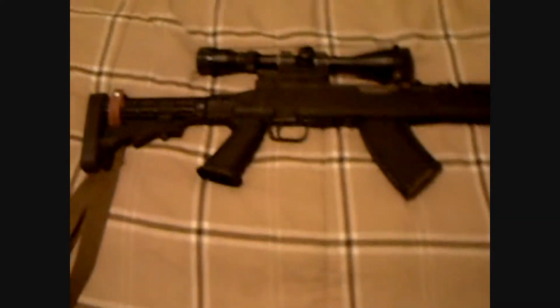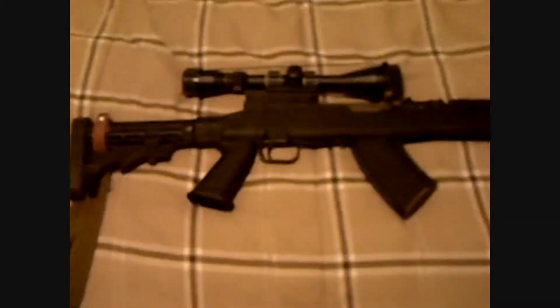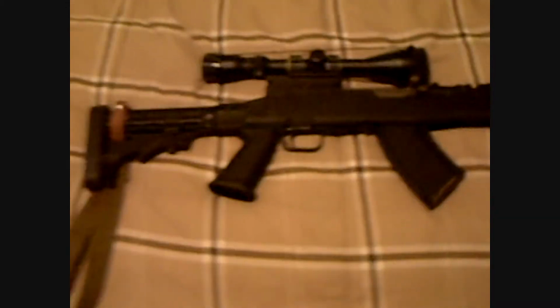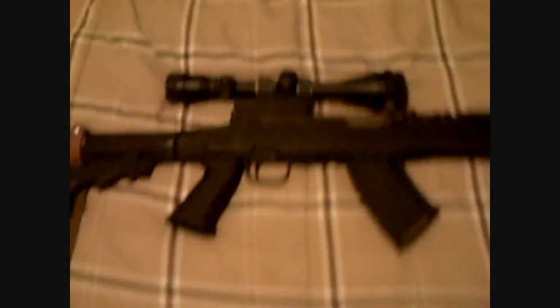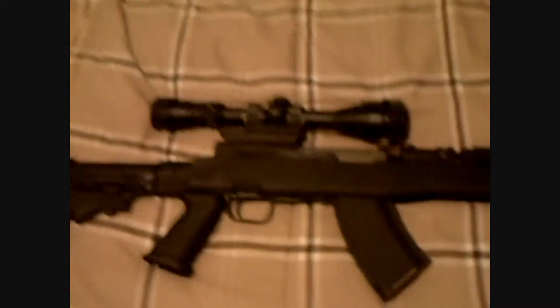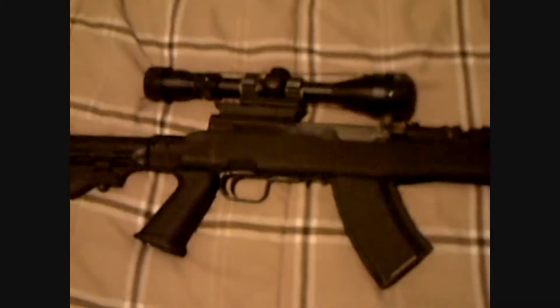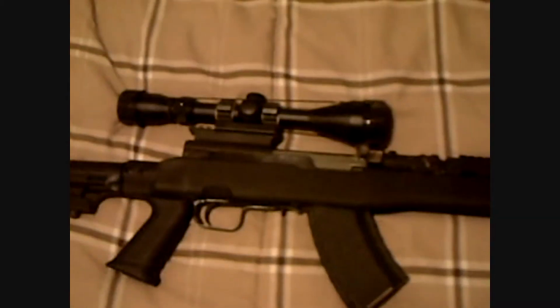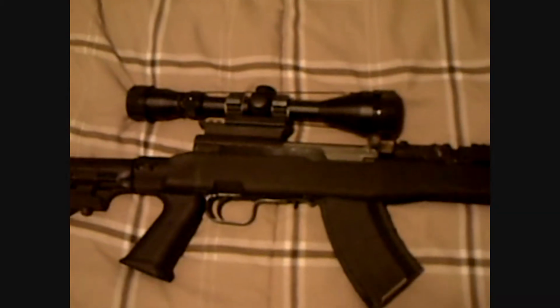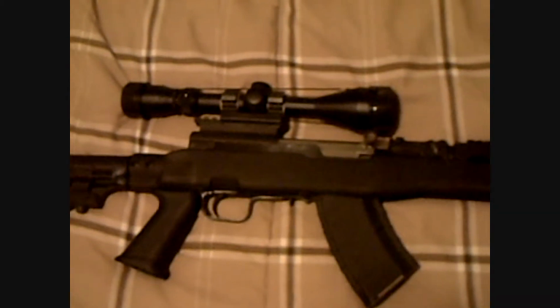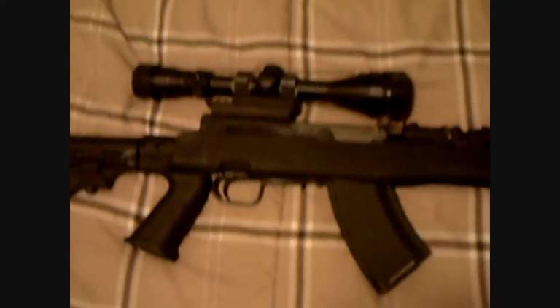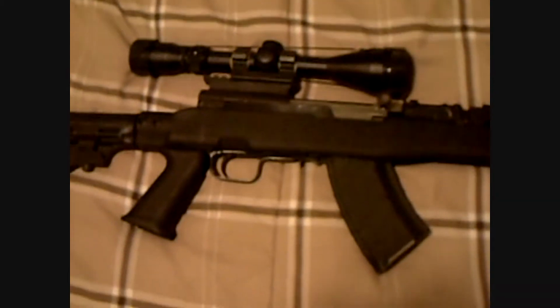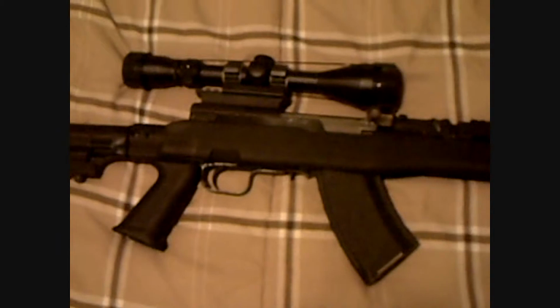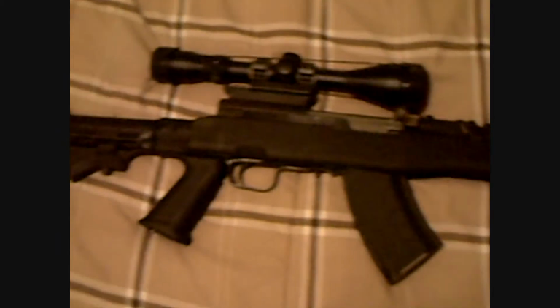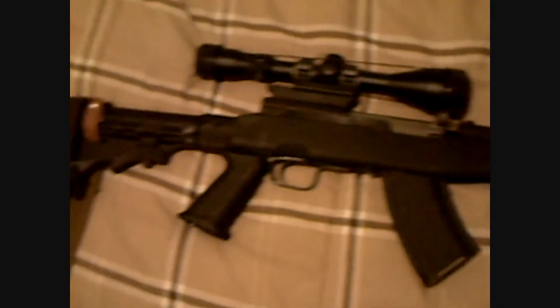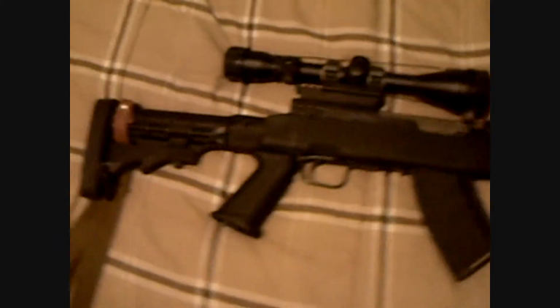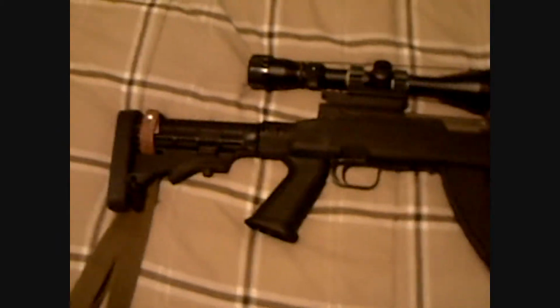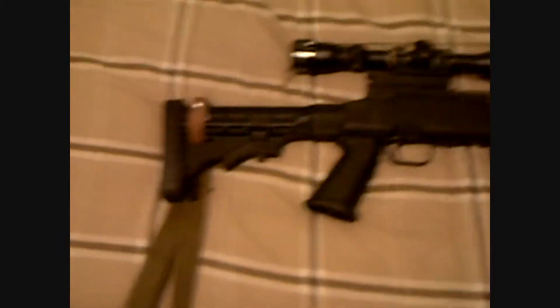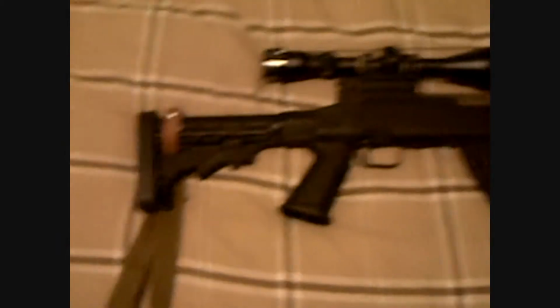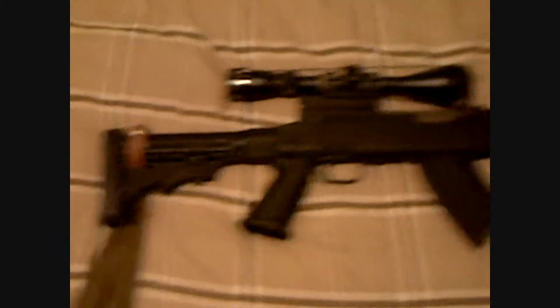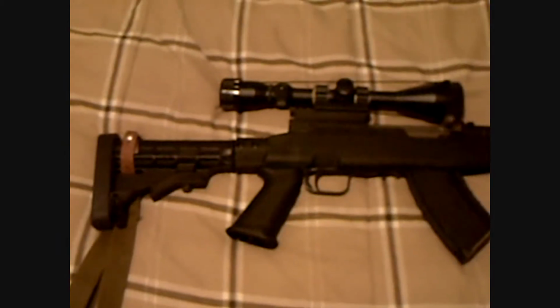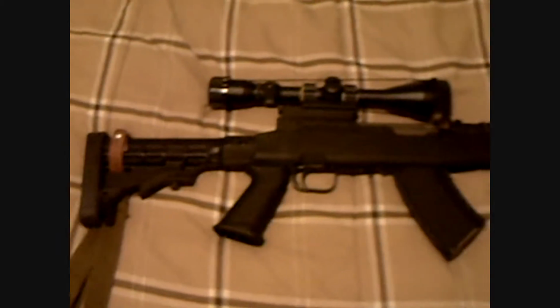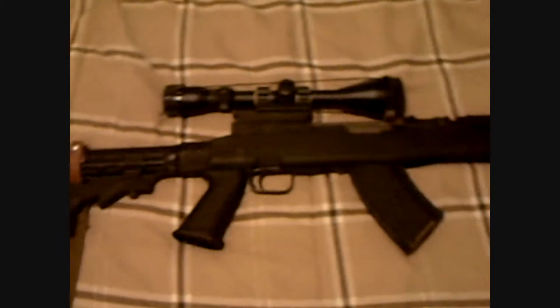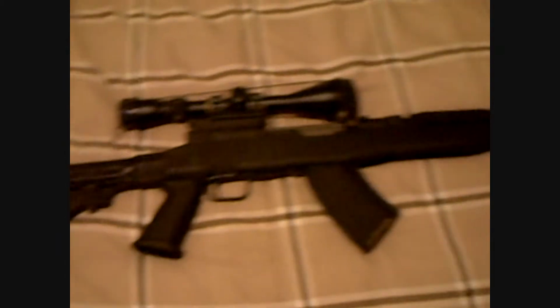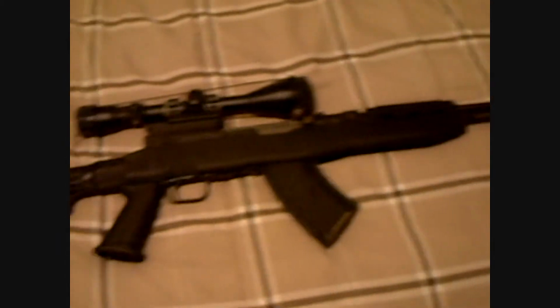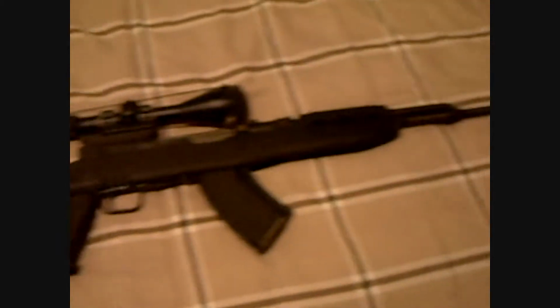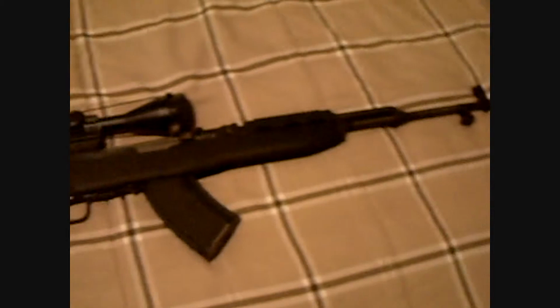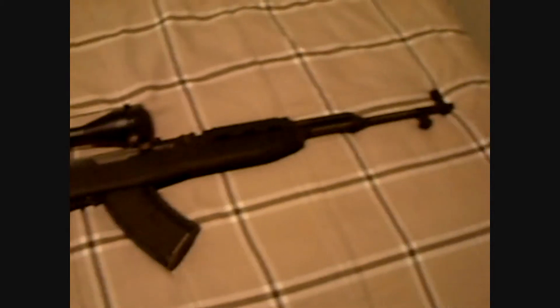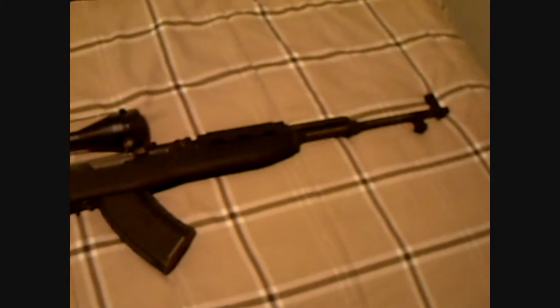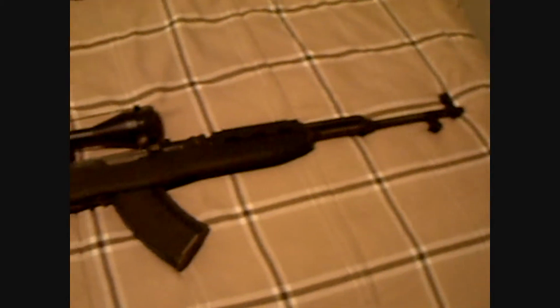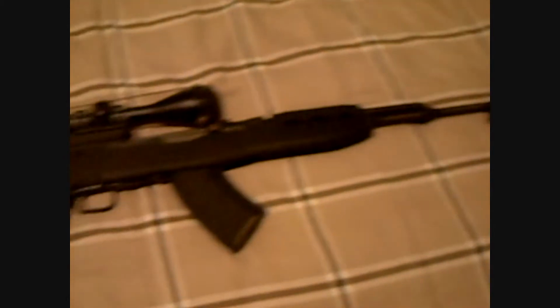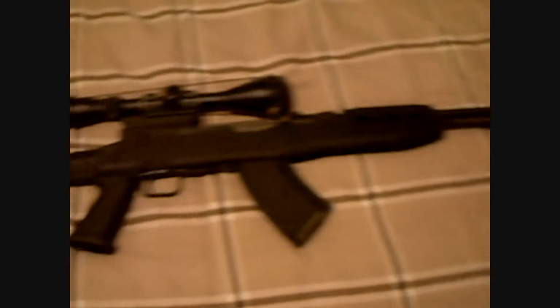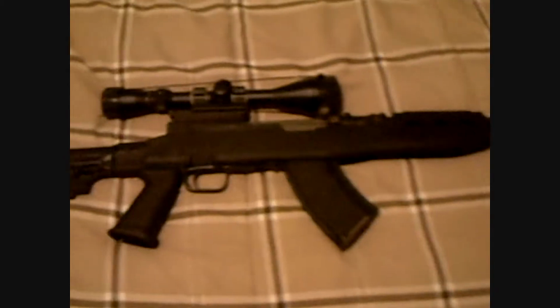Hey YouTube, it's me again. Just wanted to continue with my series on some basic firearms terminology. Here we're going to go over some terms for a rifle. They apply to most long guns, including shotguns.